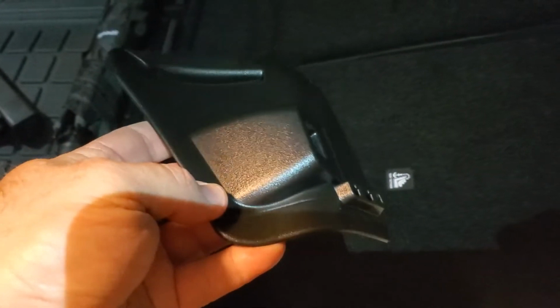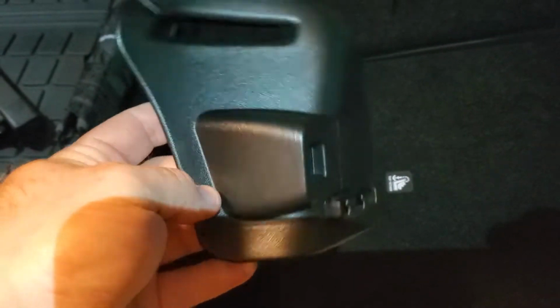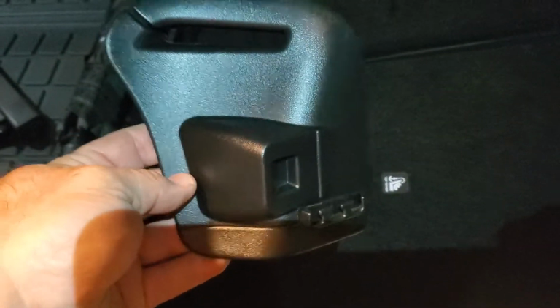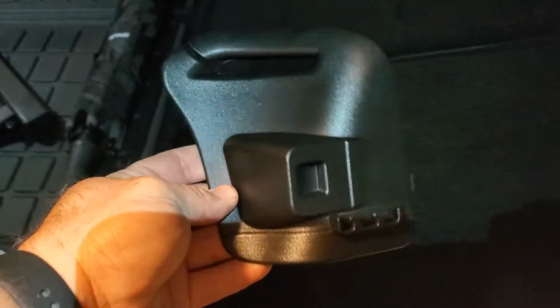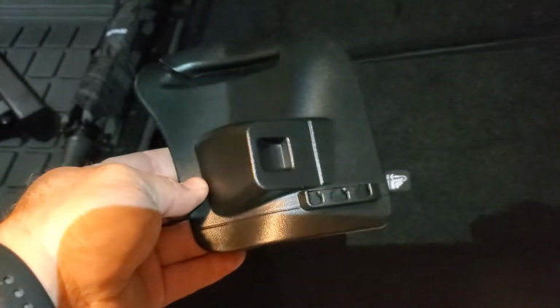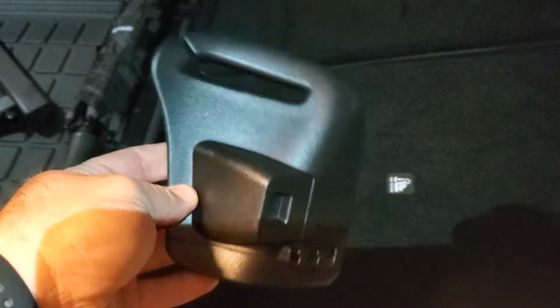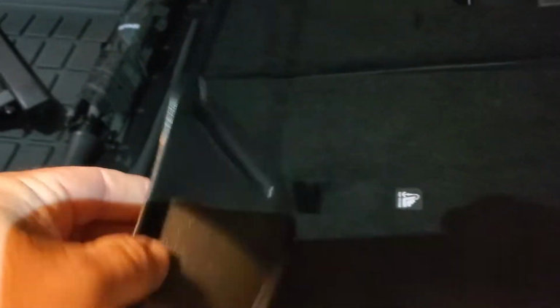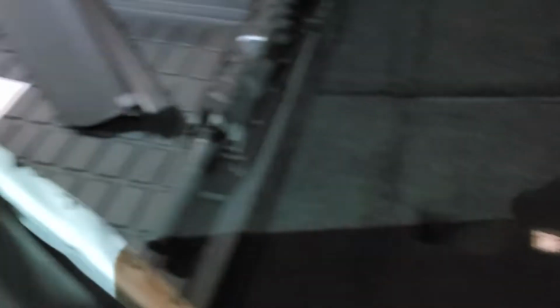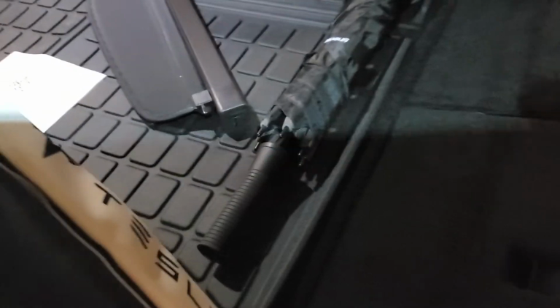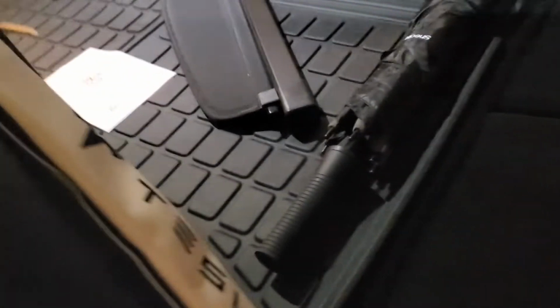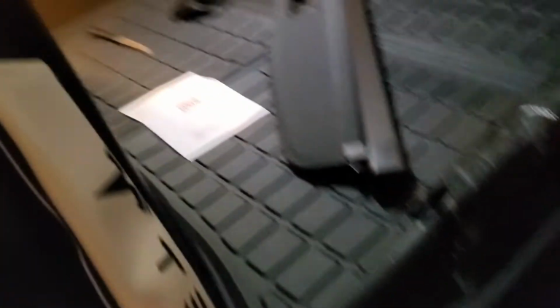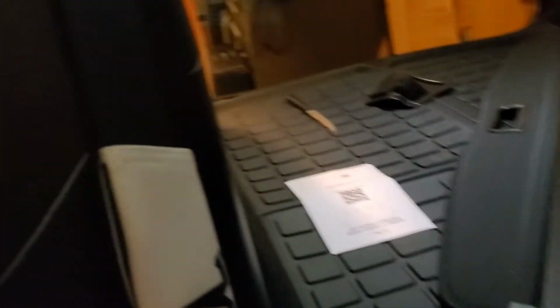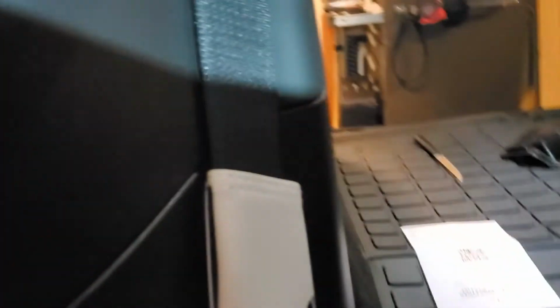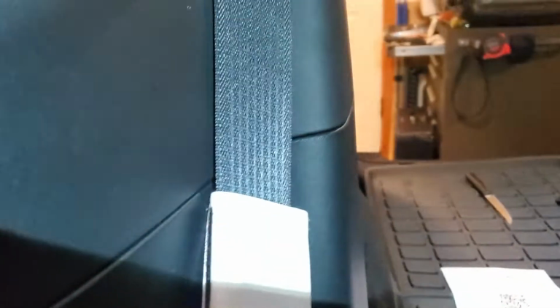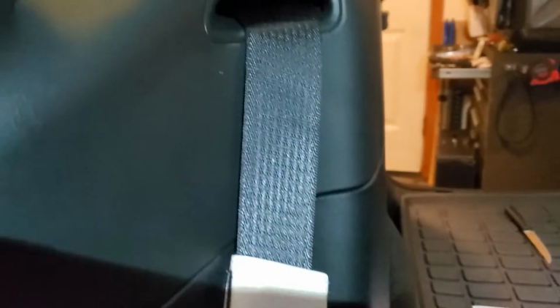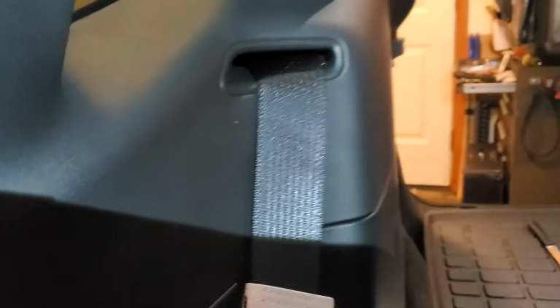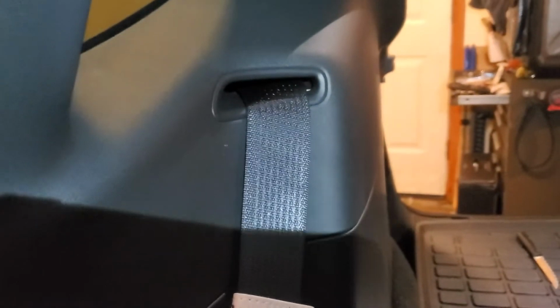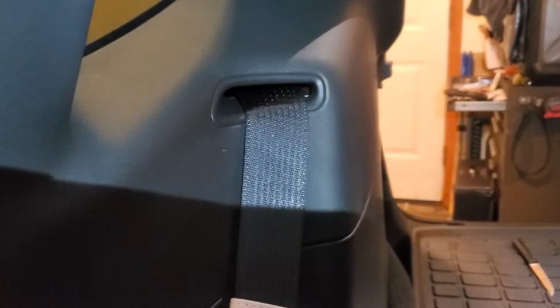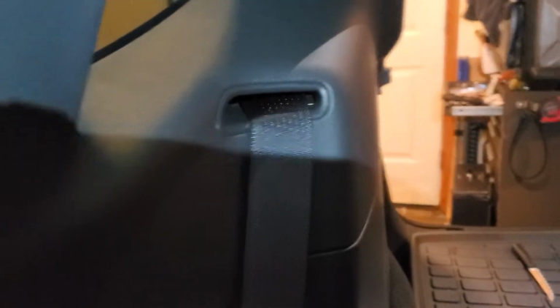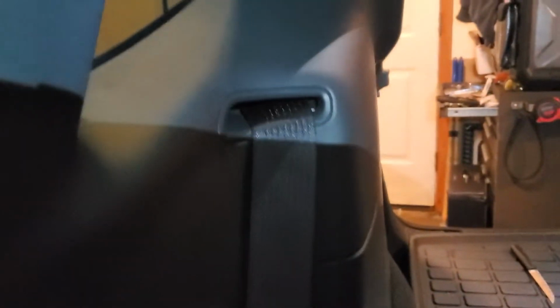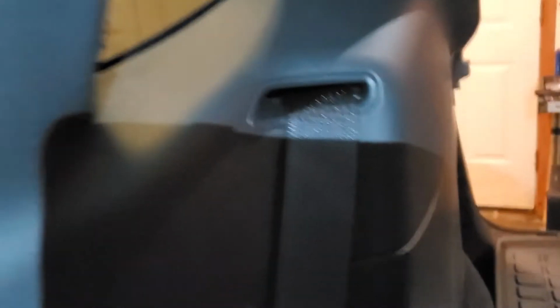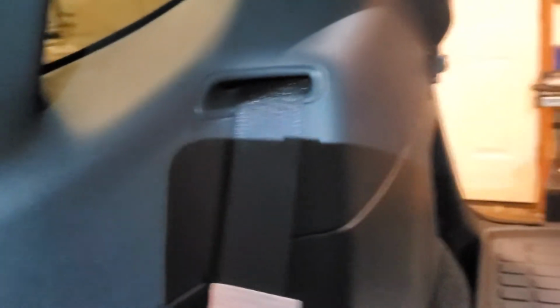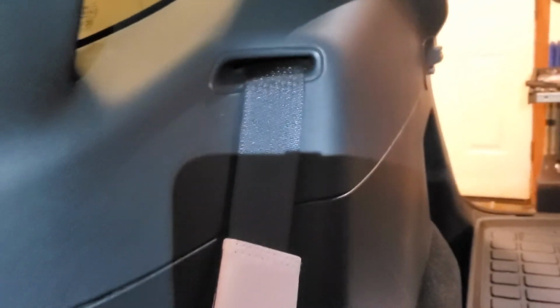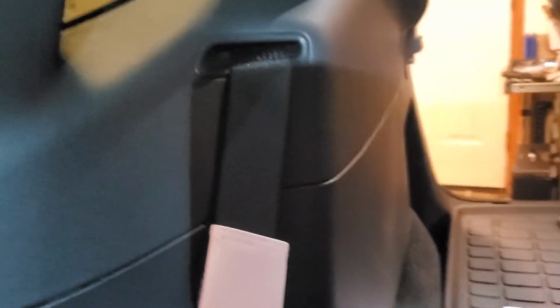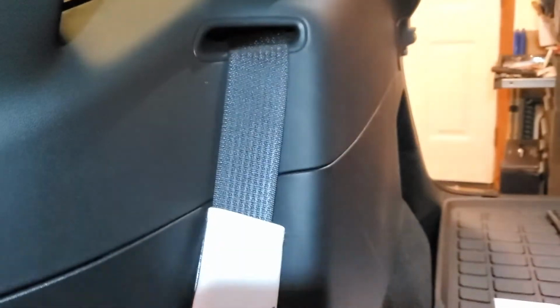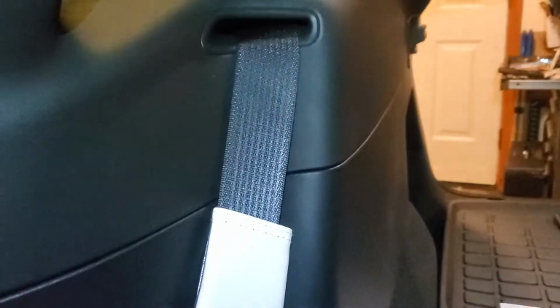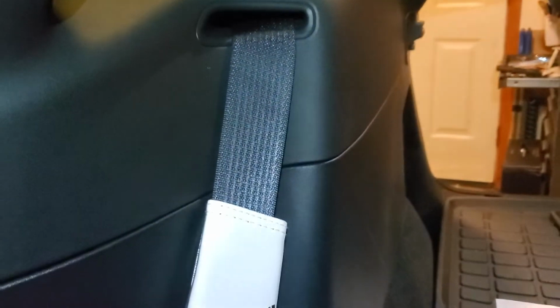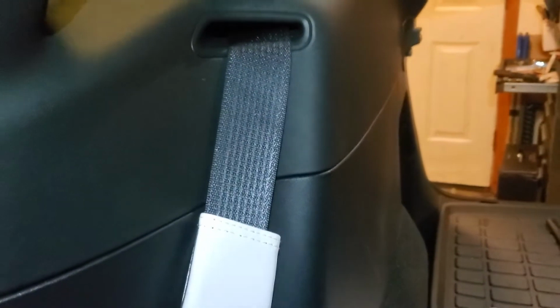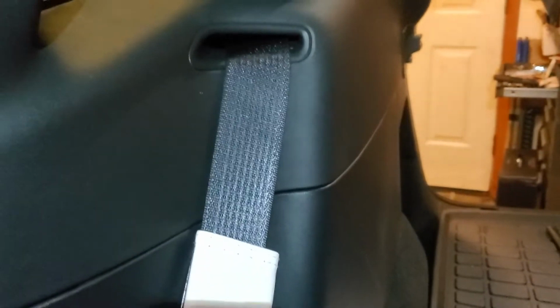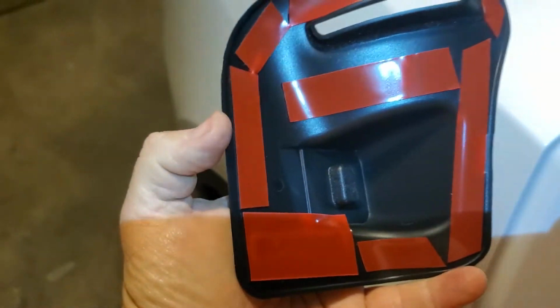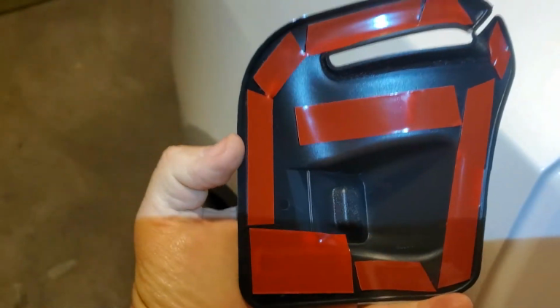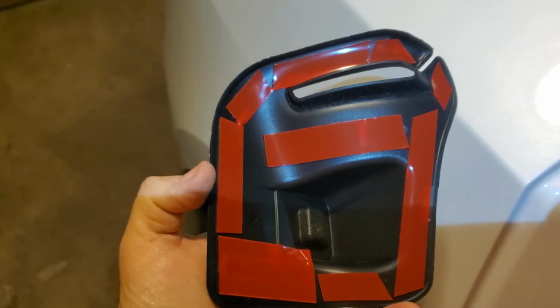Here's our interior piece. This is going to go on the seat belt, right up toward the top of the seat belt. So this is the before — we'll see what it looks like after.